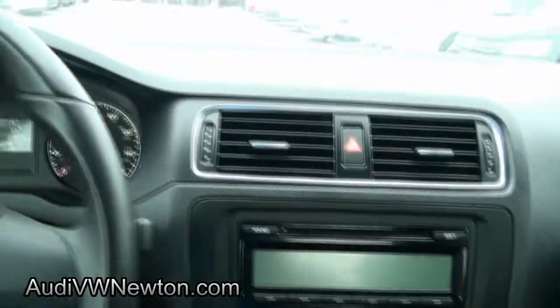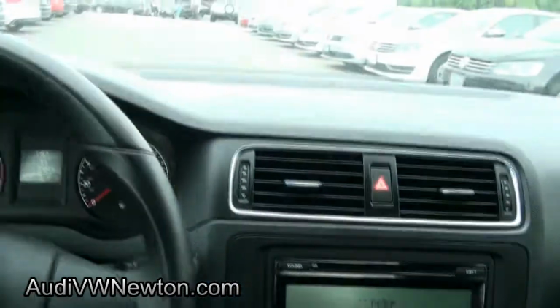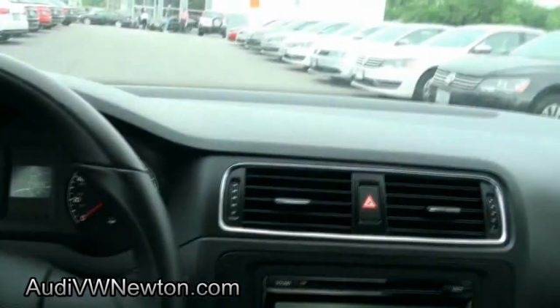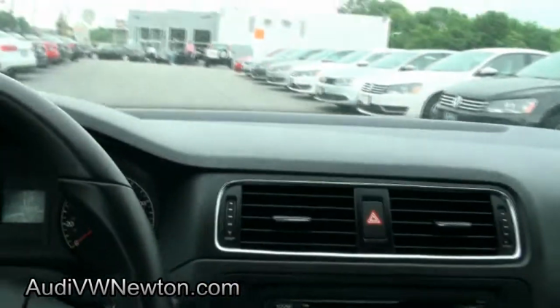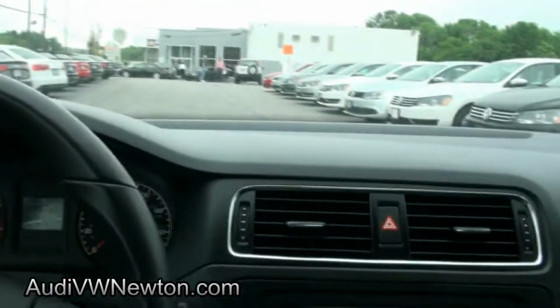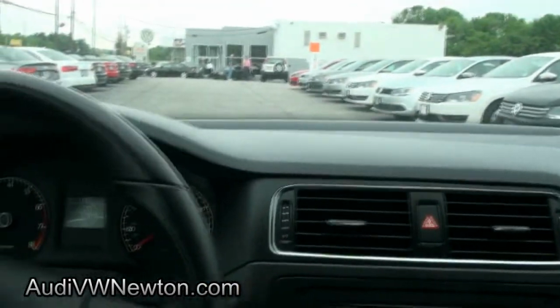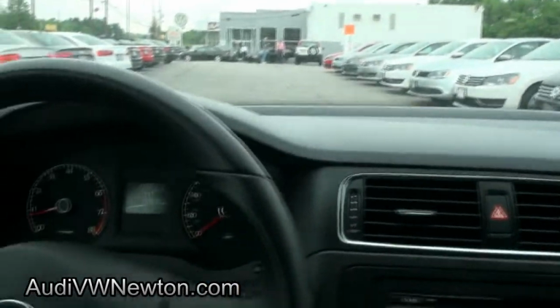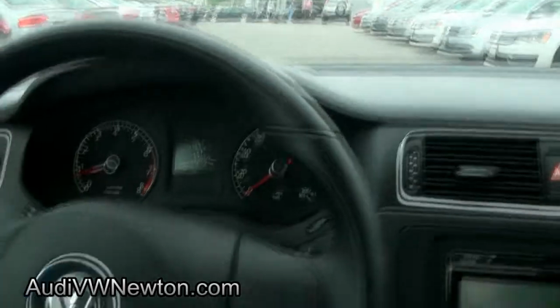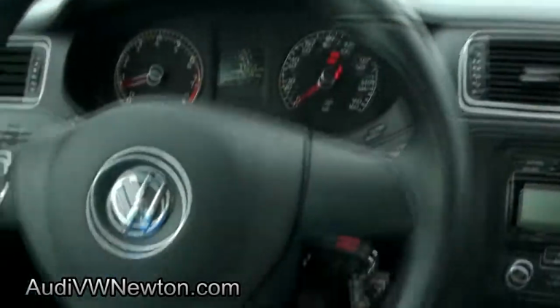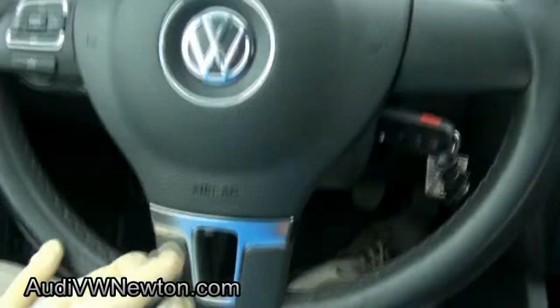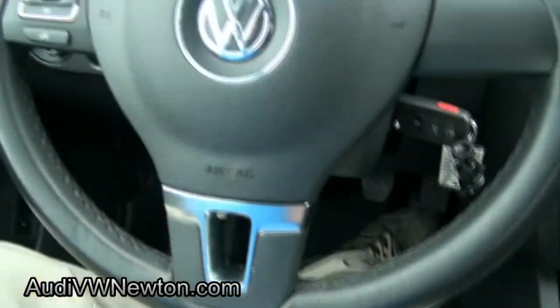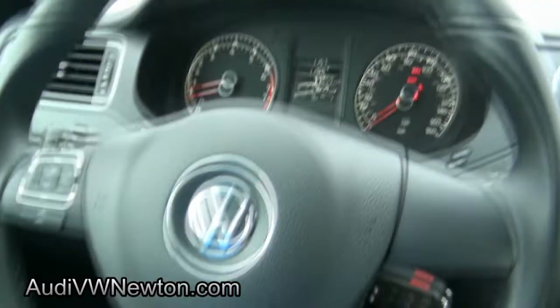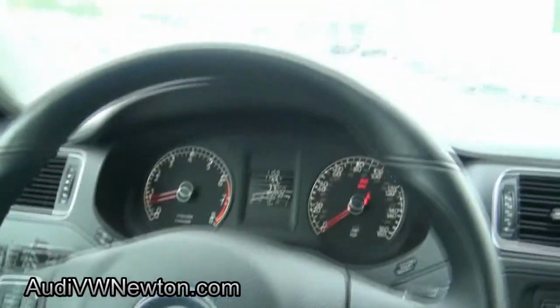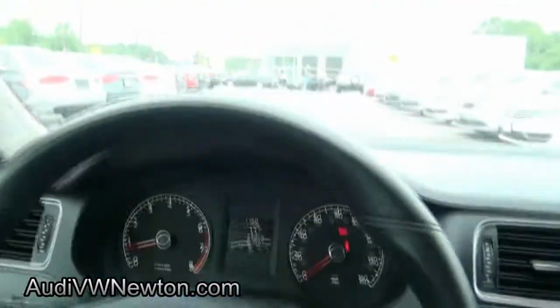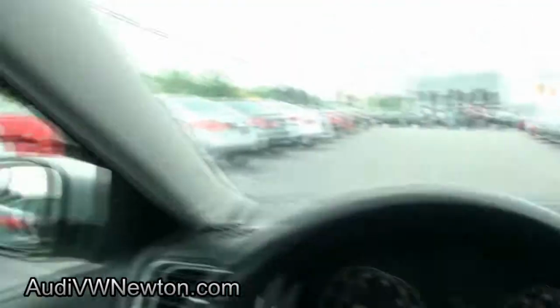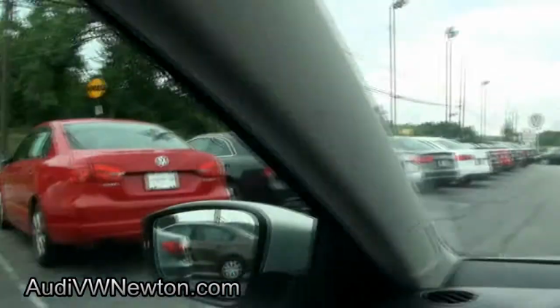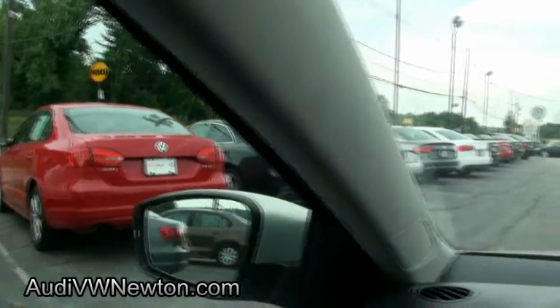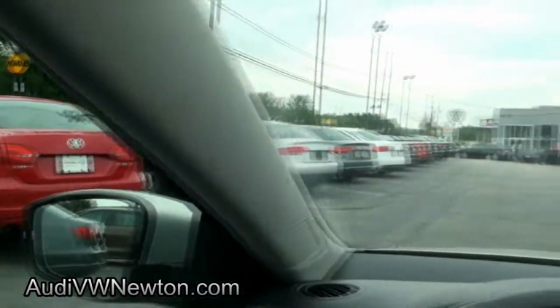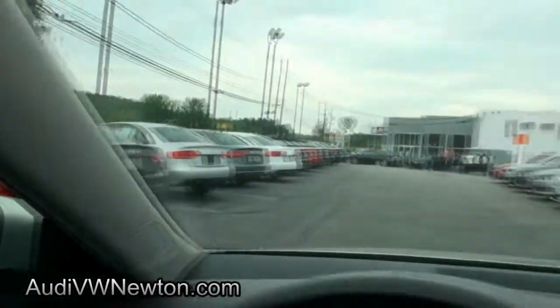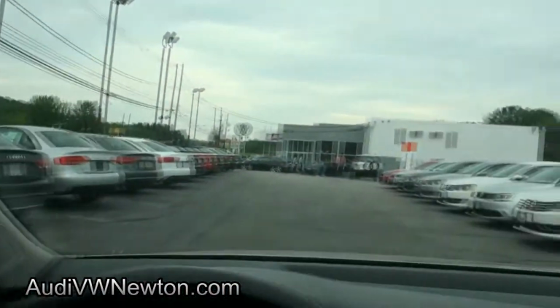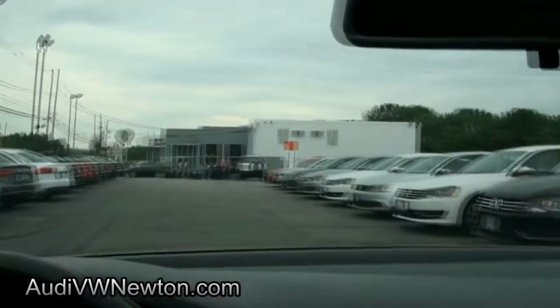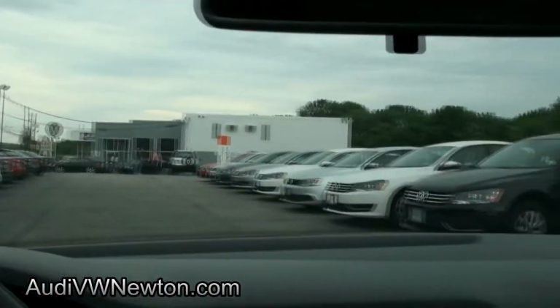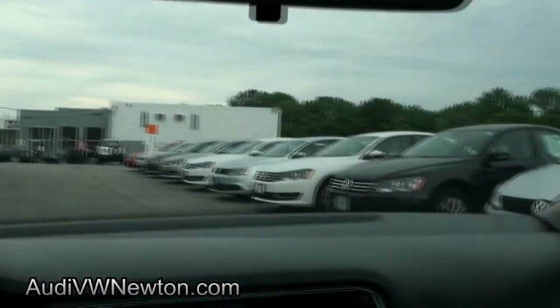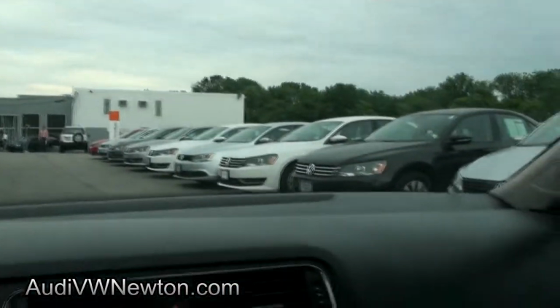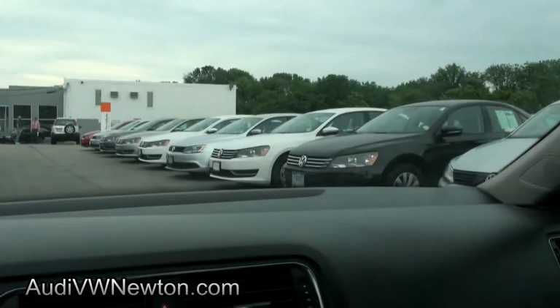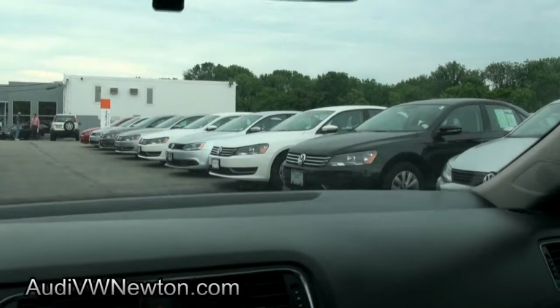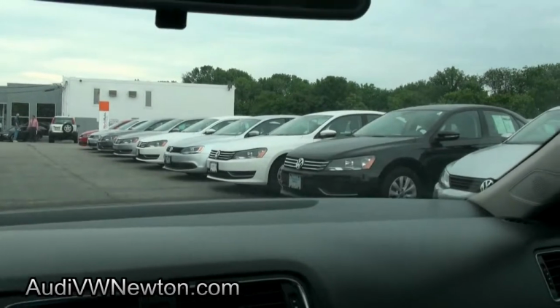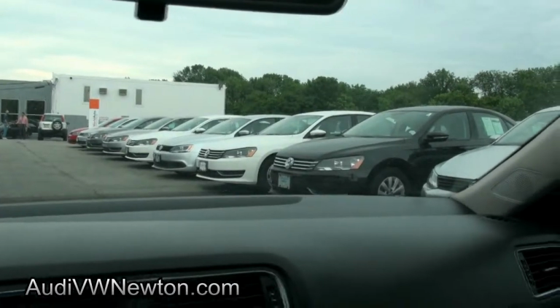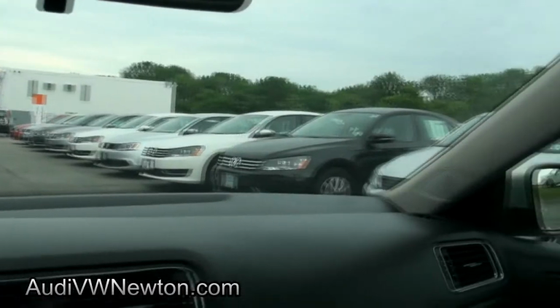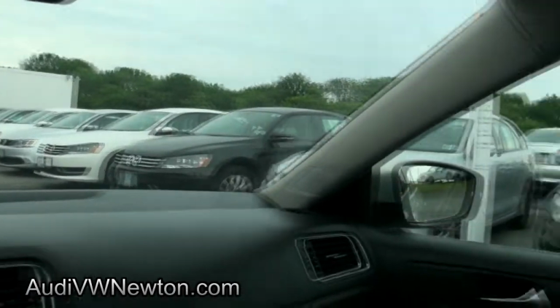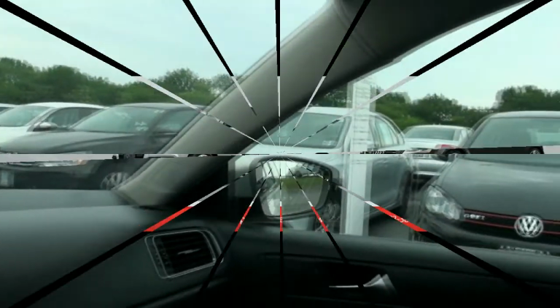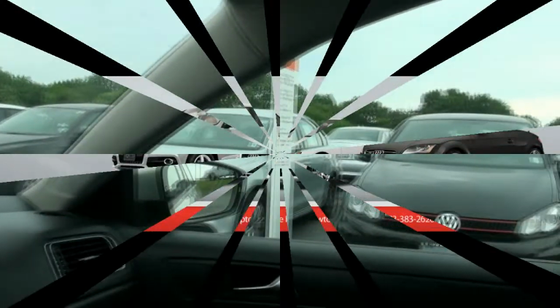If you need more info, give us a call. Come on down and take this one out for a test drive. We have plenty to choose from — if you want a TDI, we have you covered.